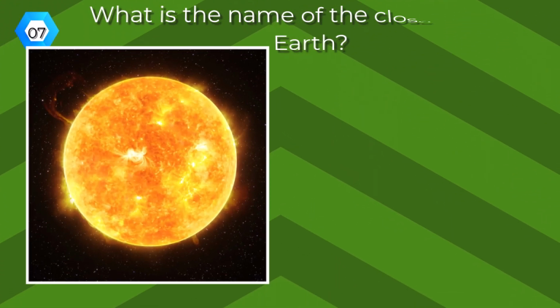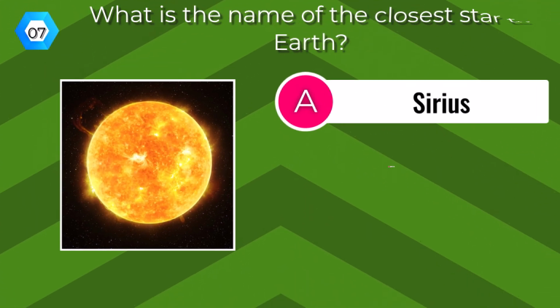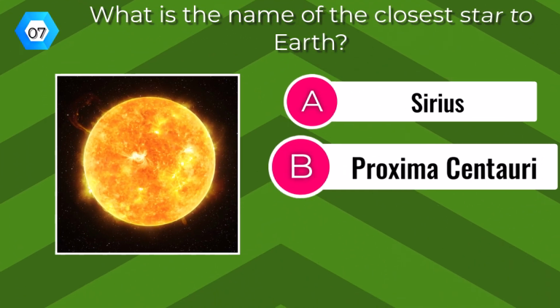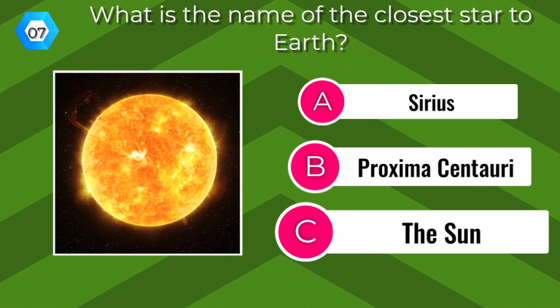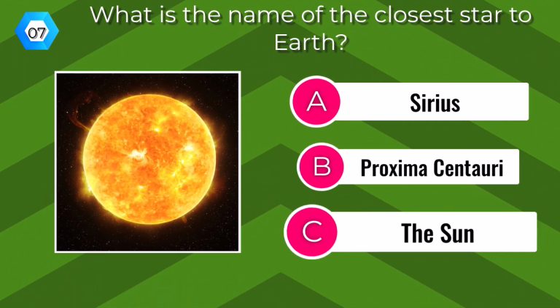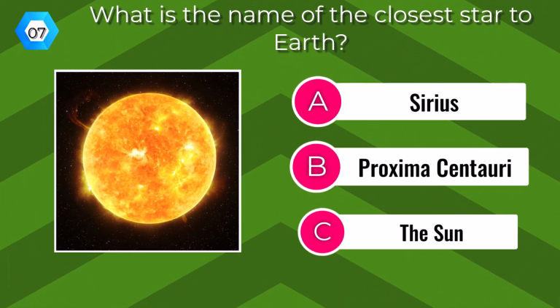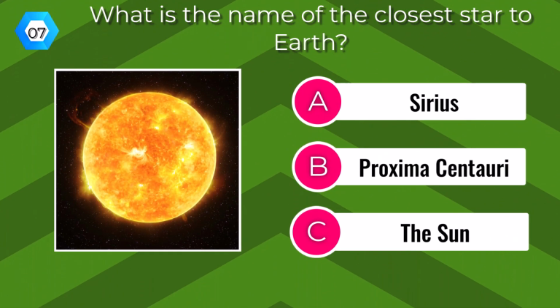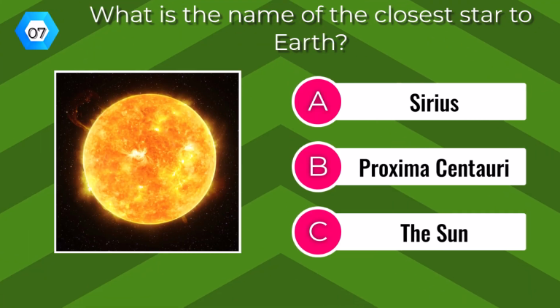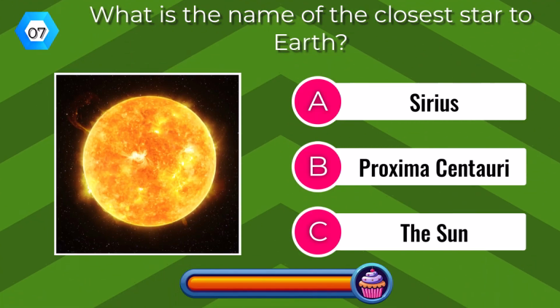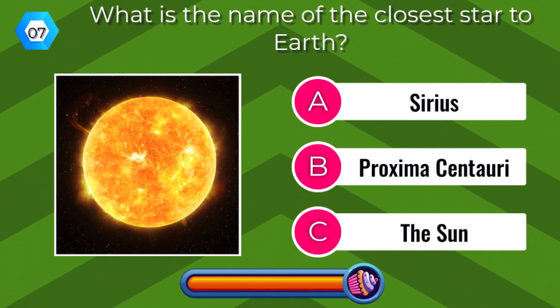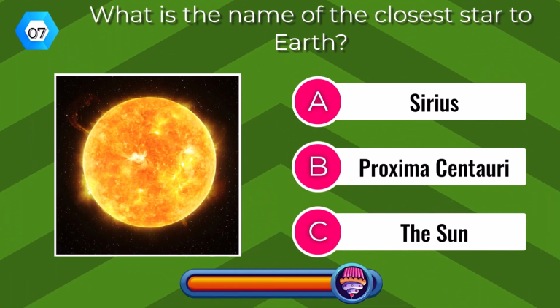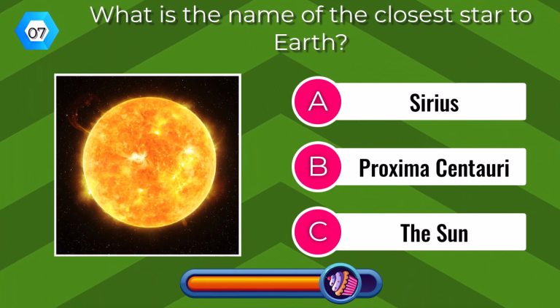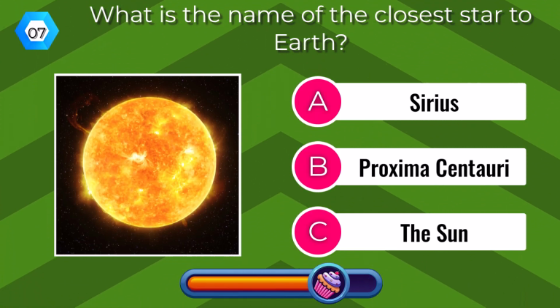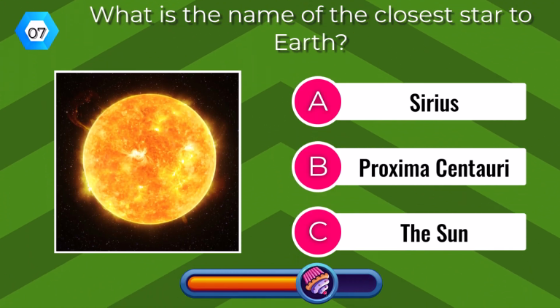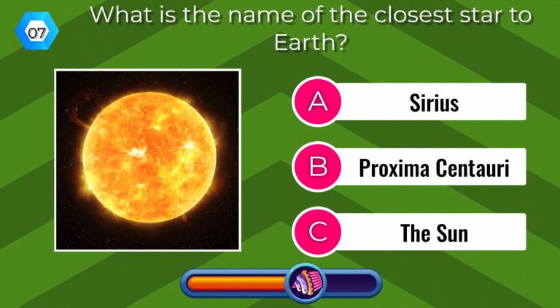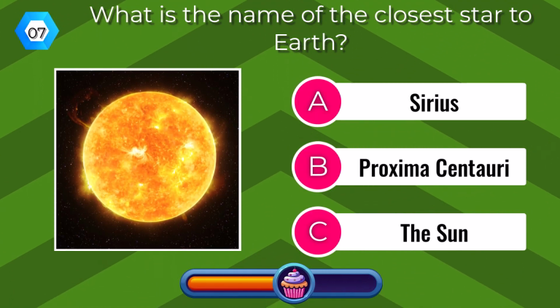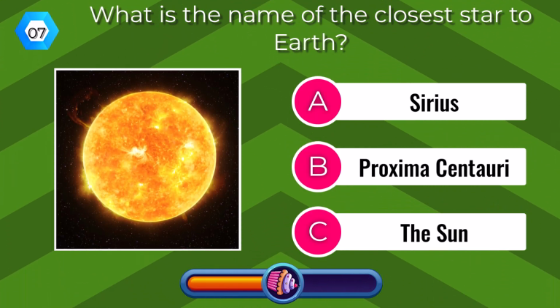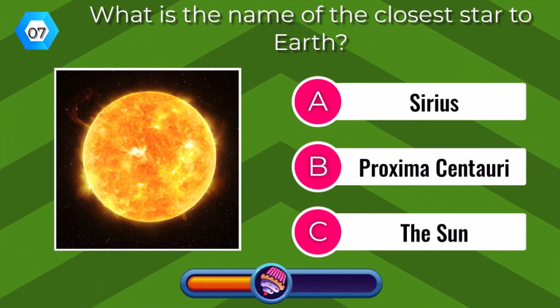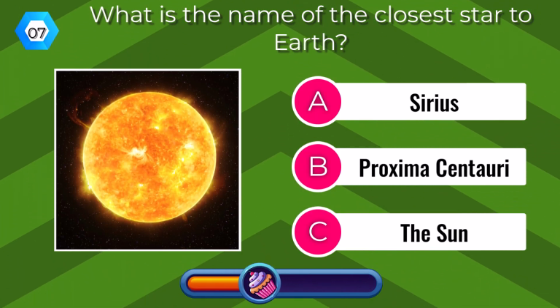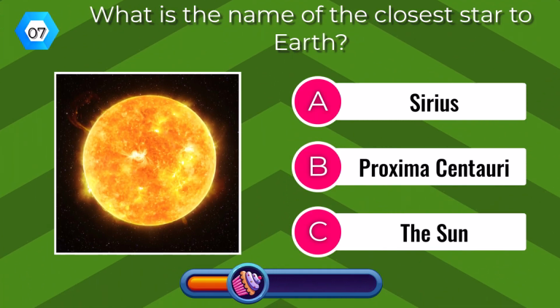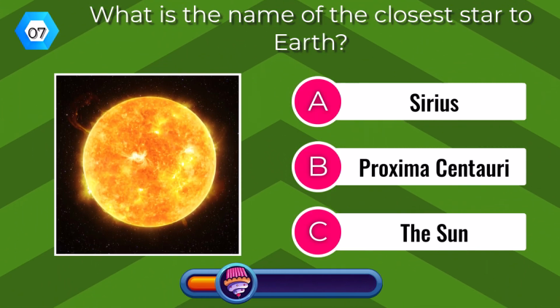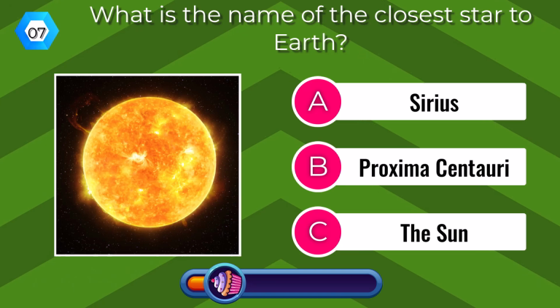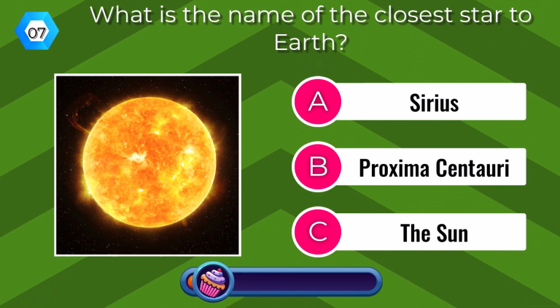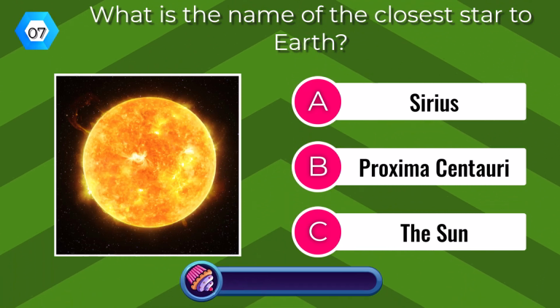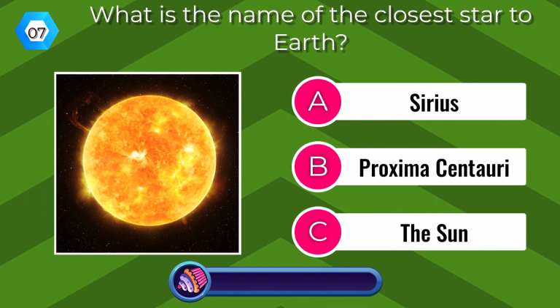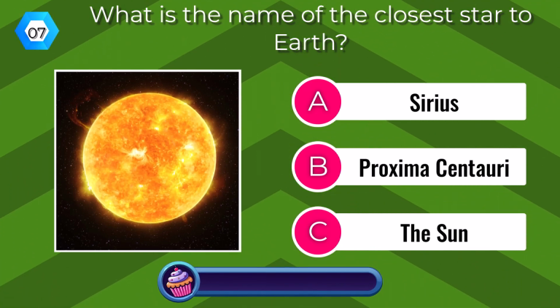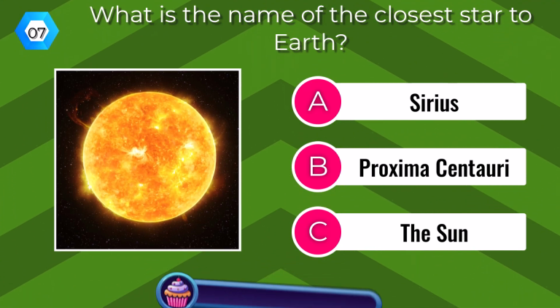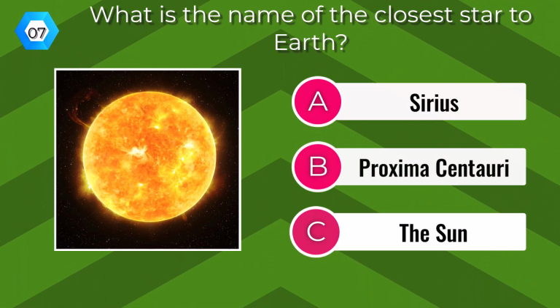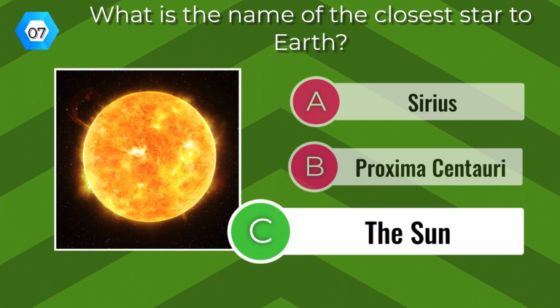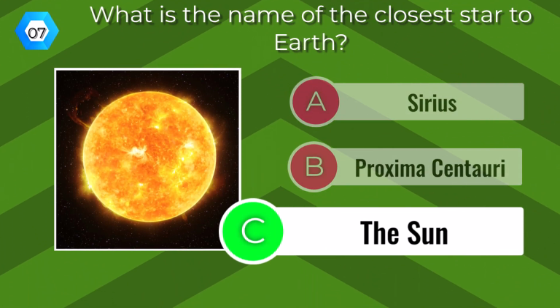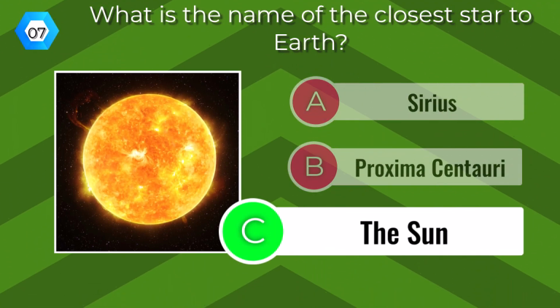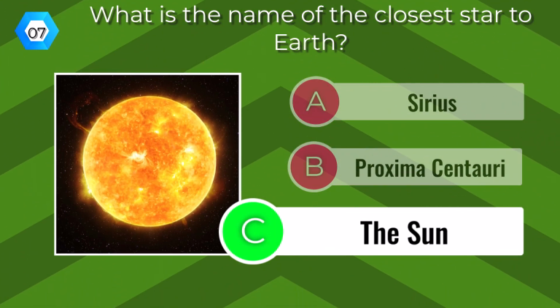What is the name of the closest star to Earth? The Sun.